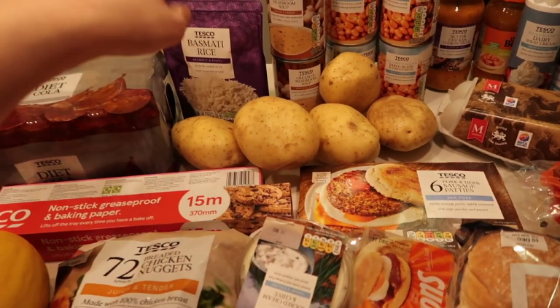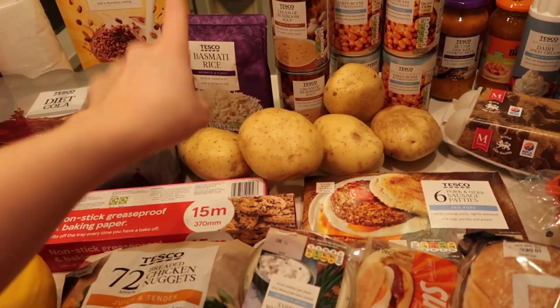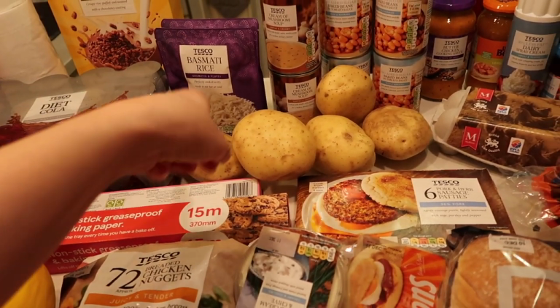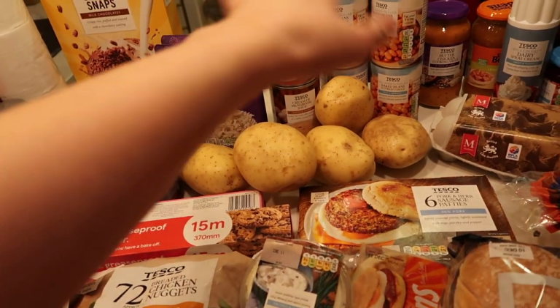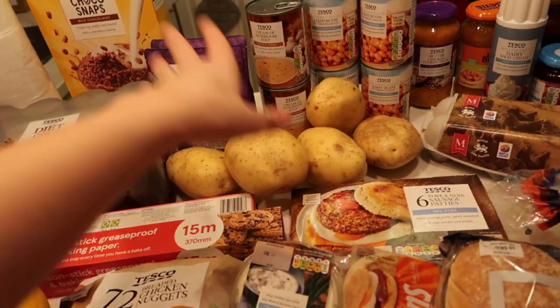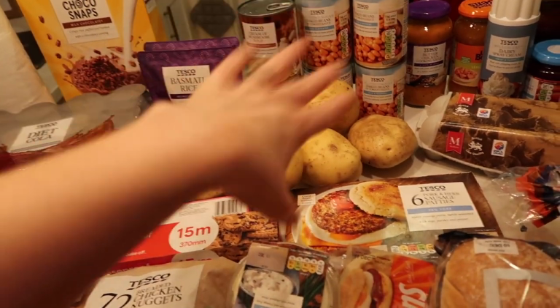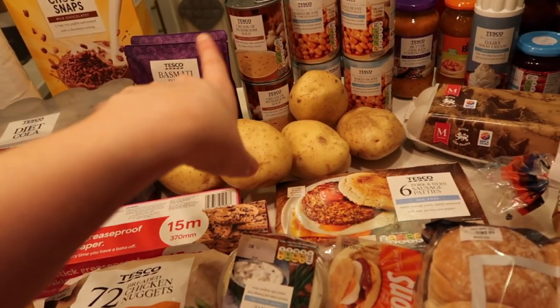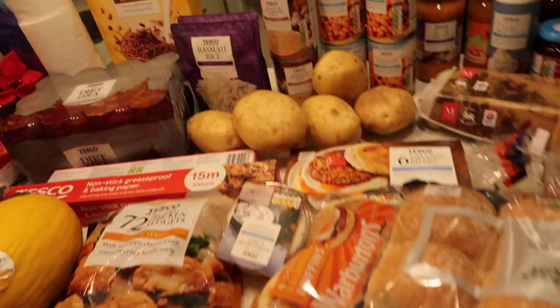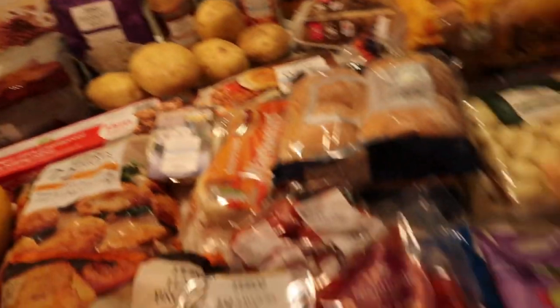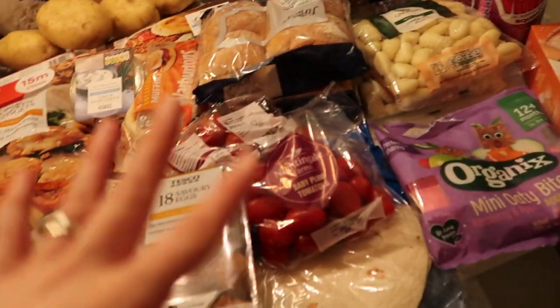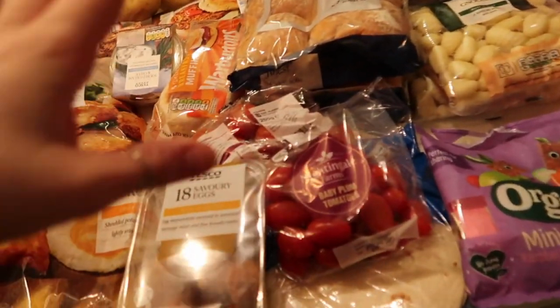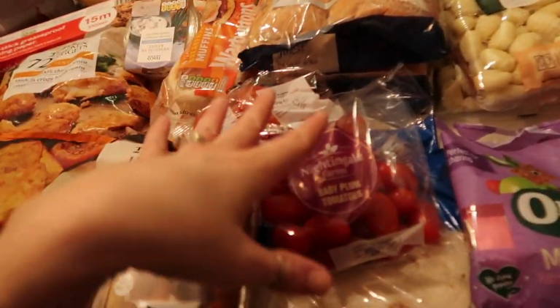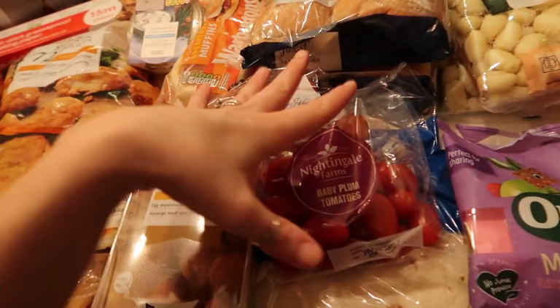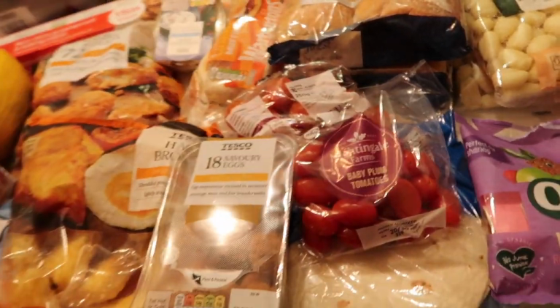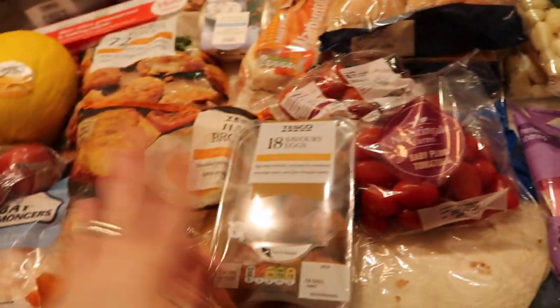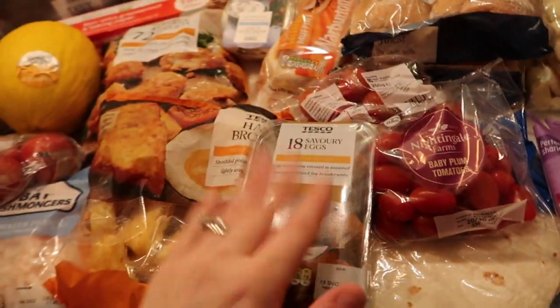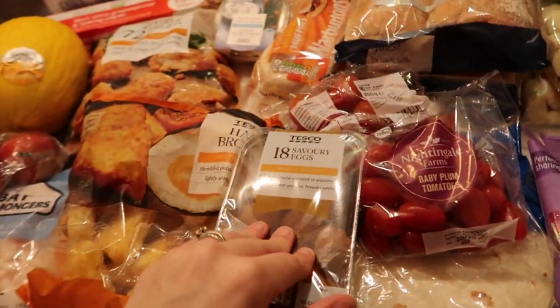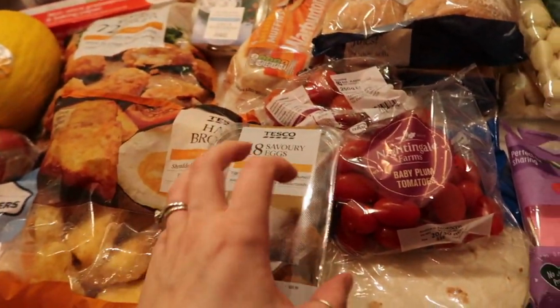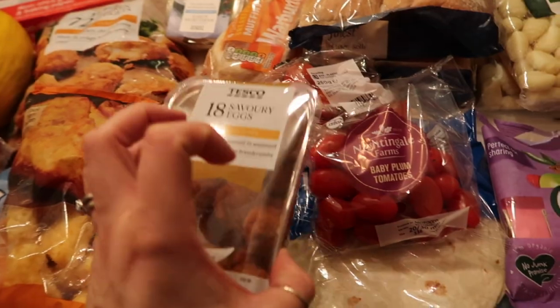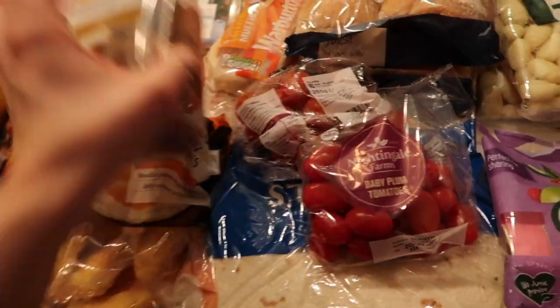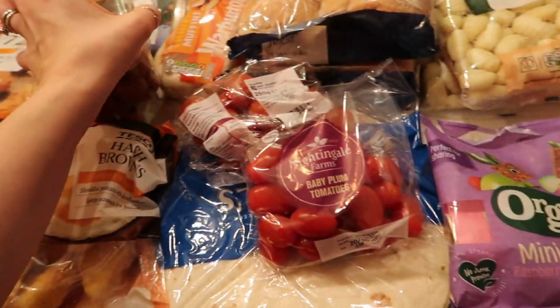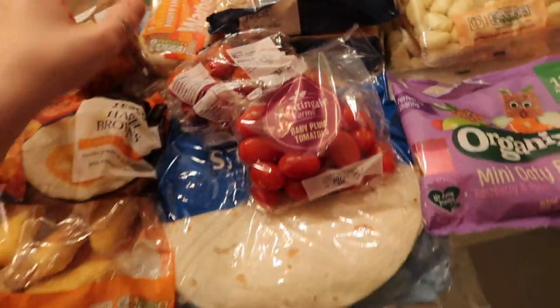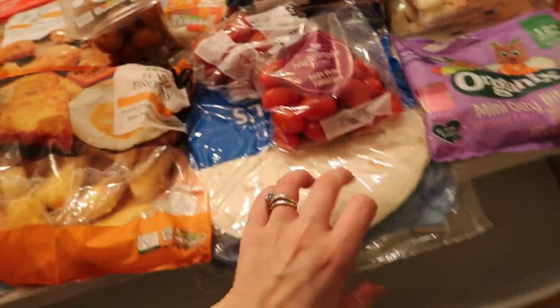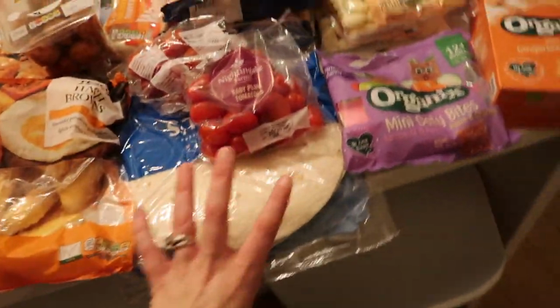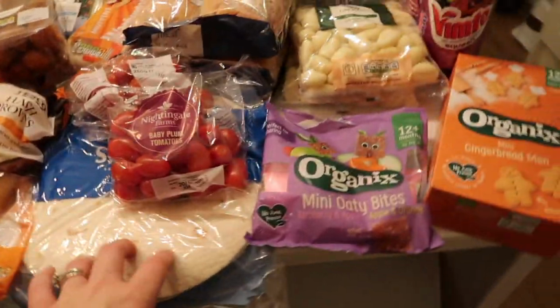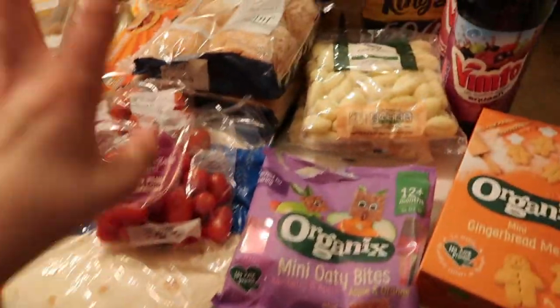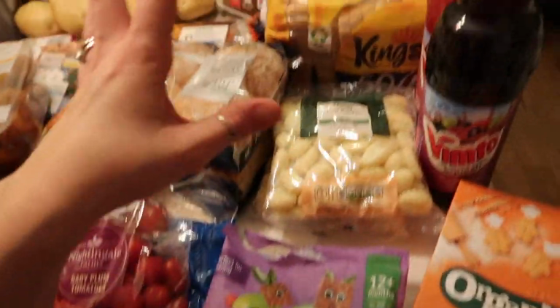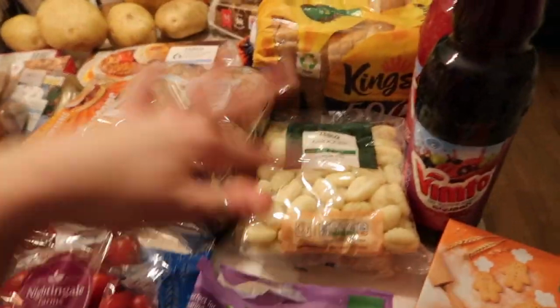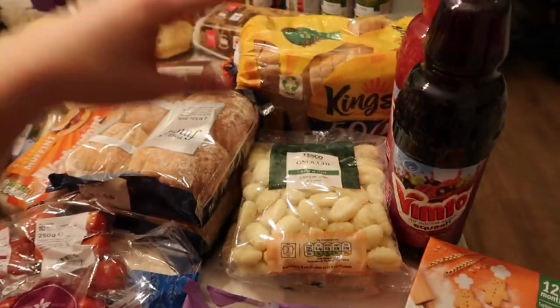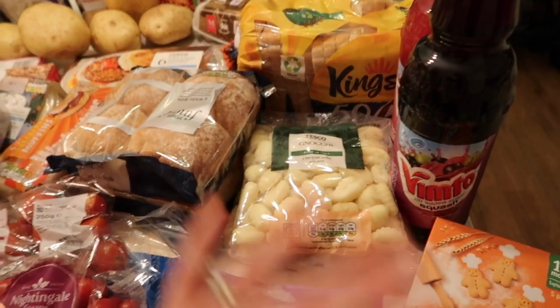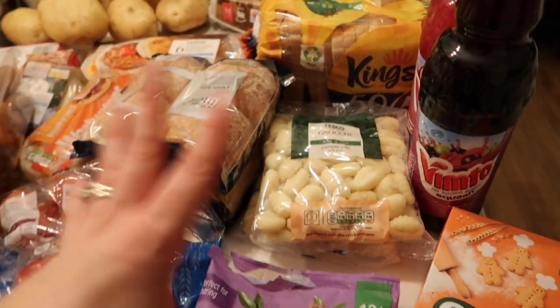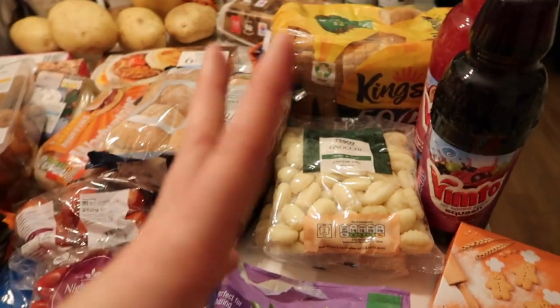We've got sour cream and chive dip, a mango smoothie, five baking potatoes, some rice, and then beans and soups. We've got some tomatoes, savoury eggs for lunch boxes, and then wraps, rolls, gnocchi, and bread — the carby stuff.